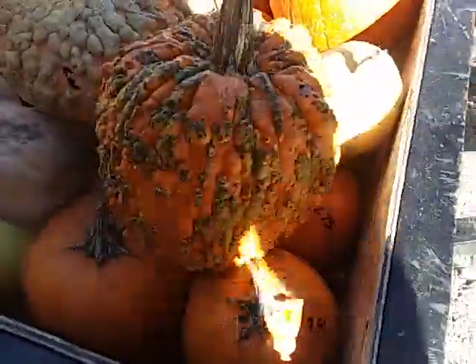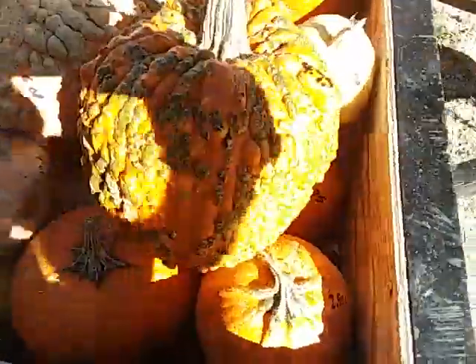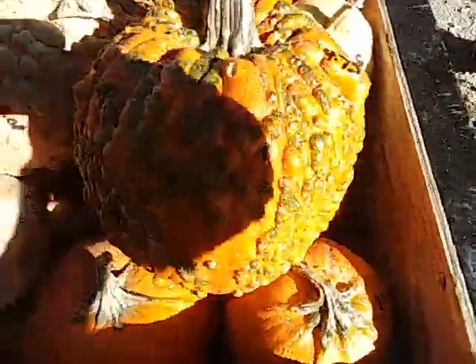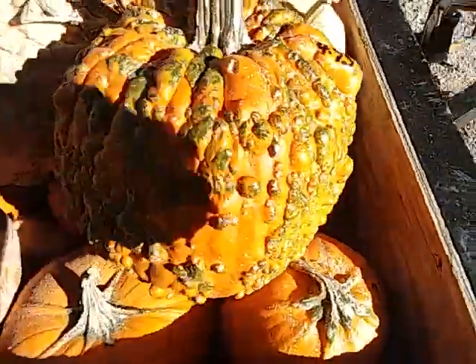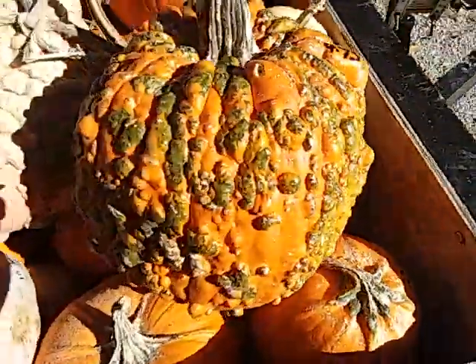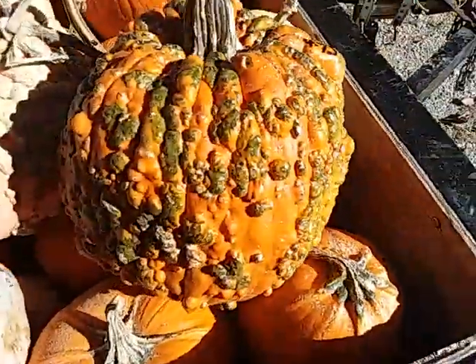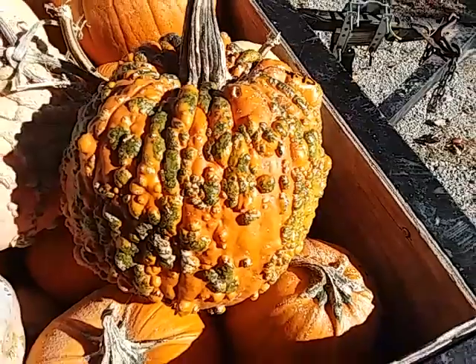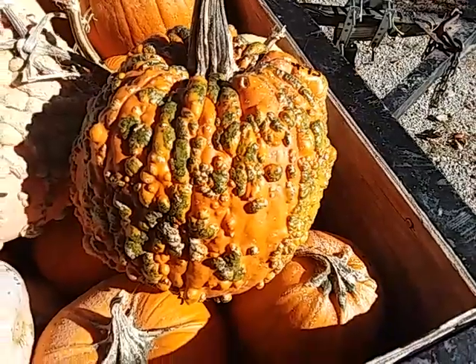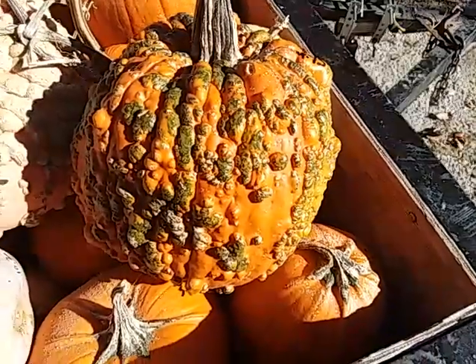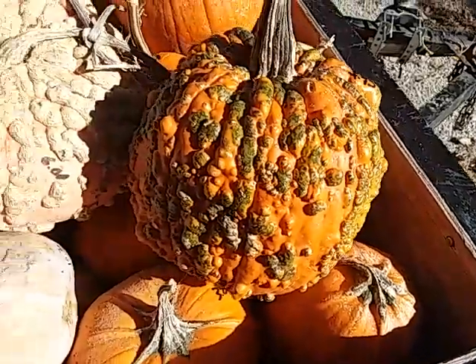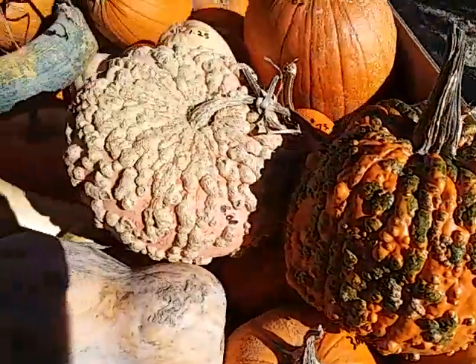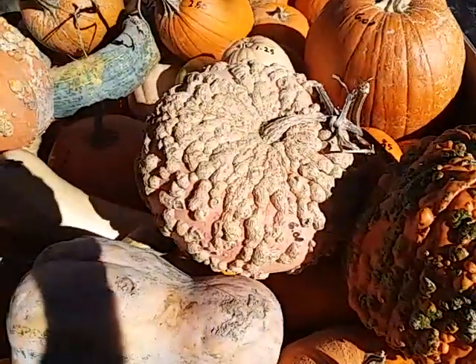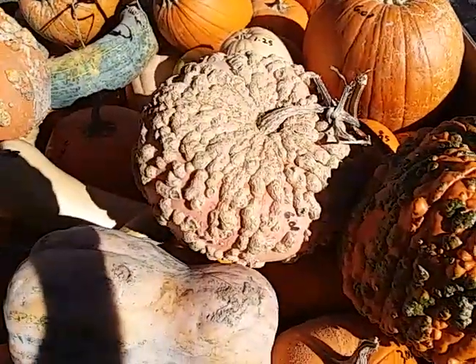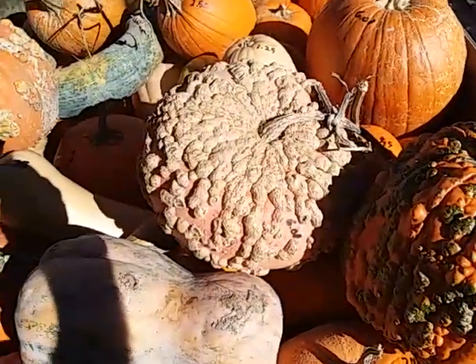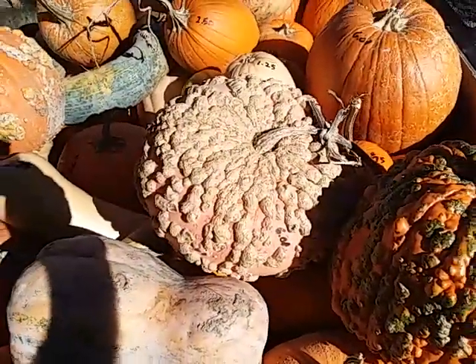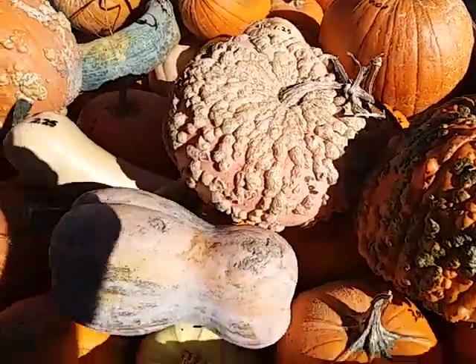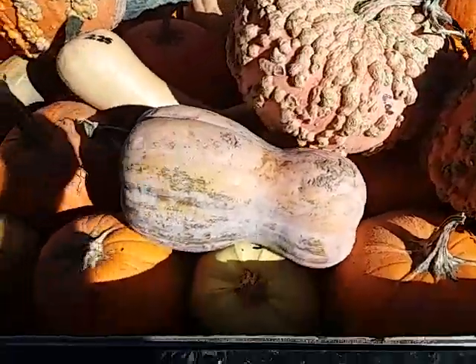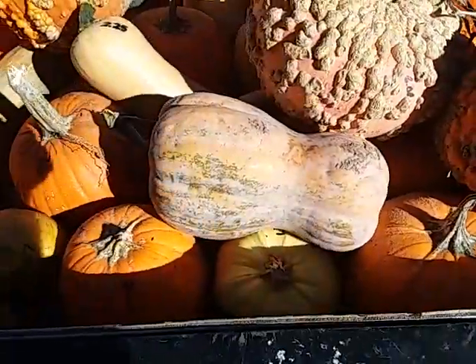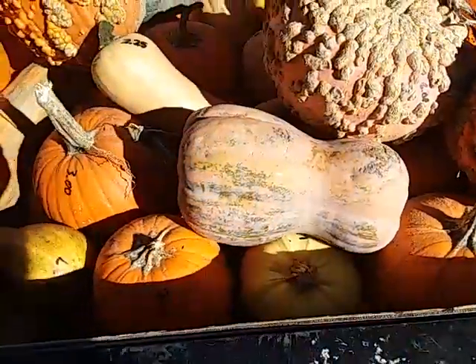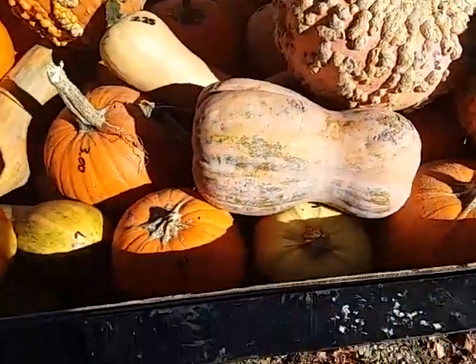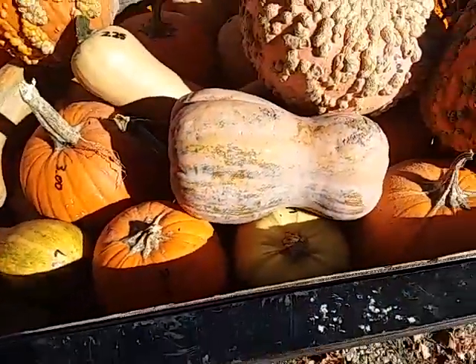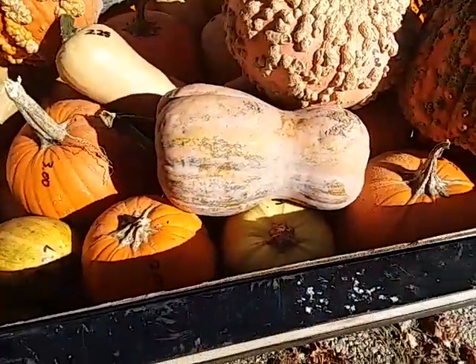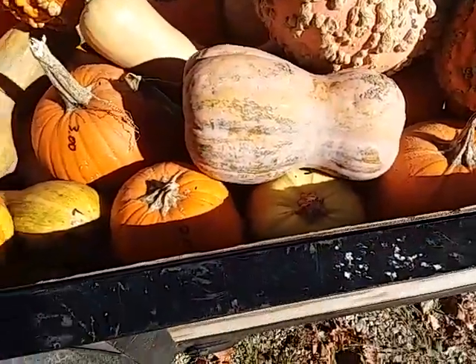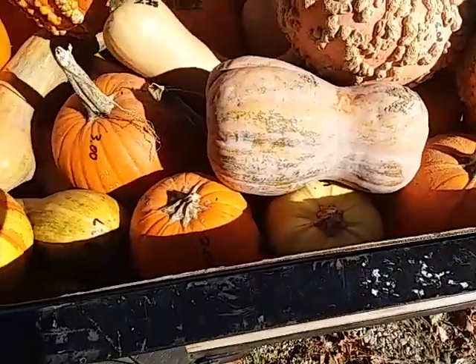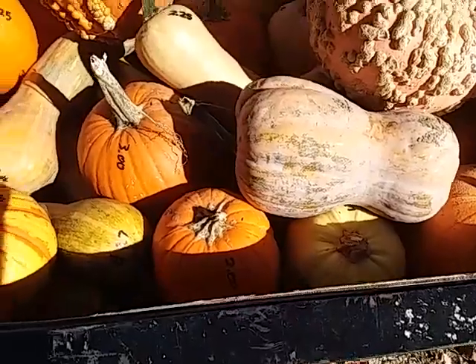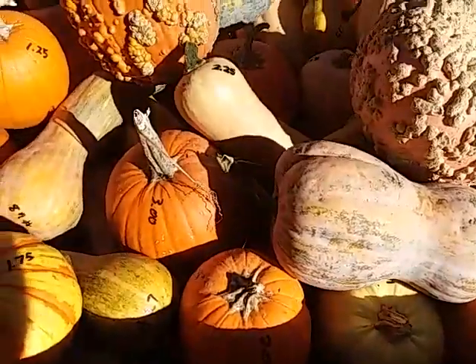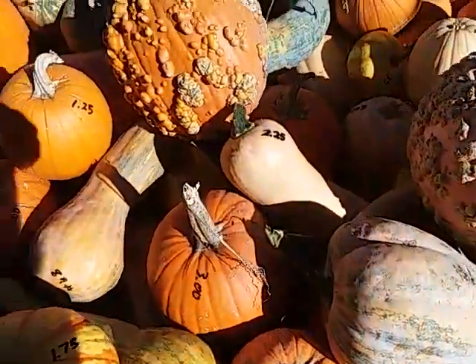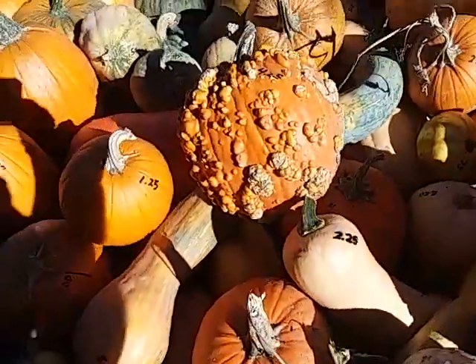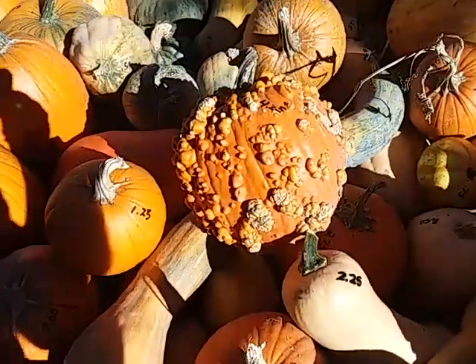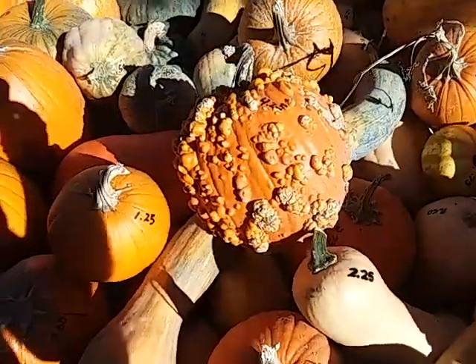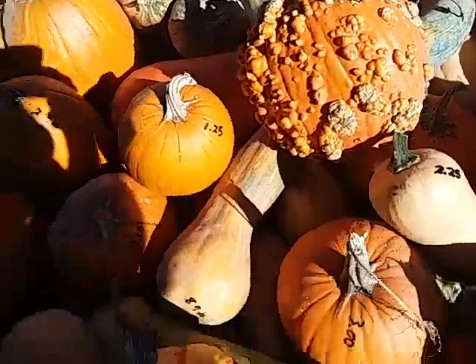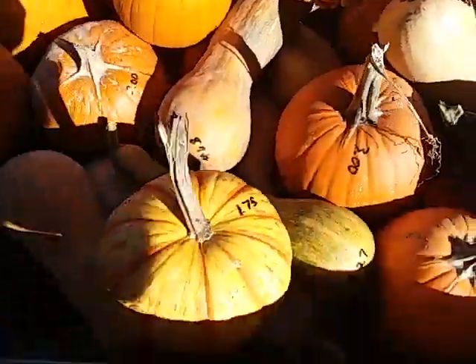It's a nice knucklehead. French cooking pumpkin. Tahitian melon. Another knucklehead.